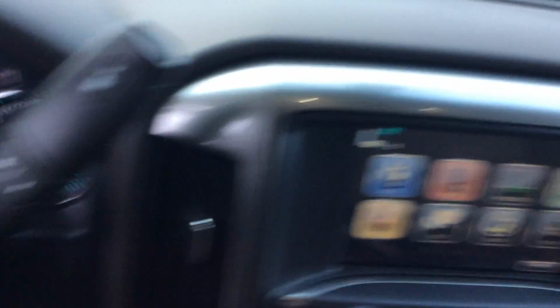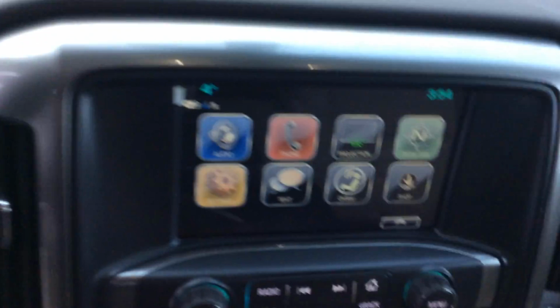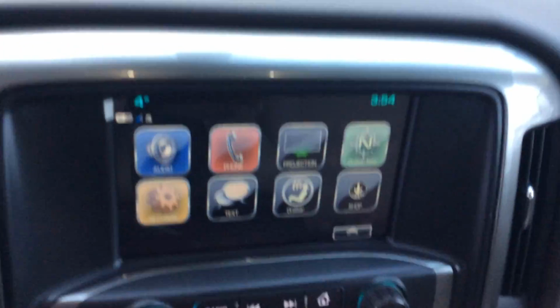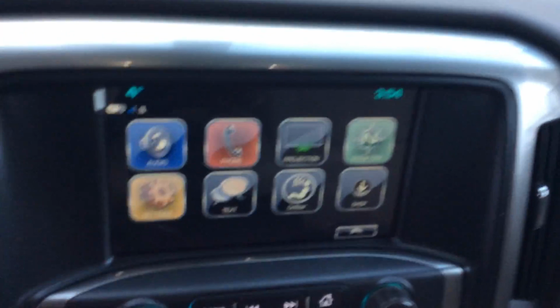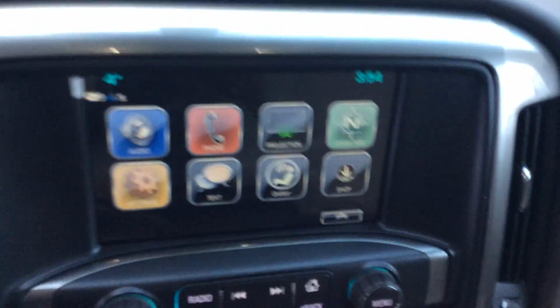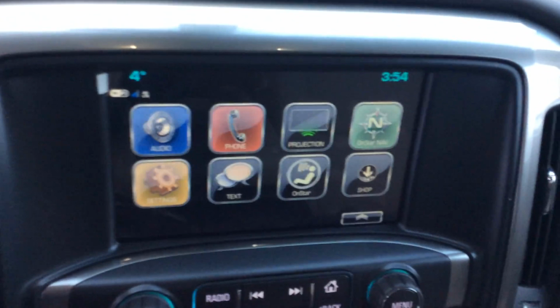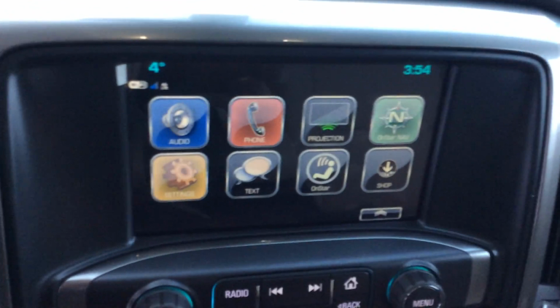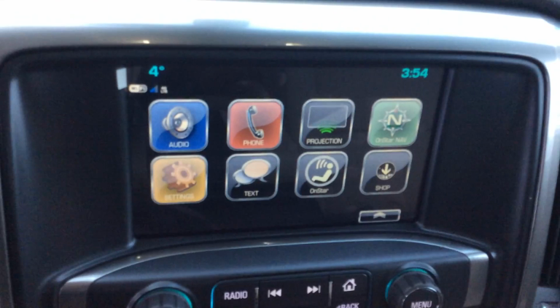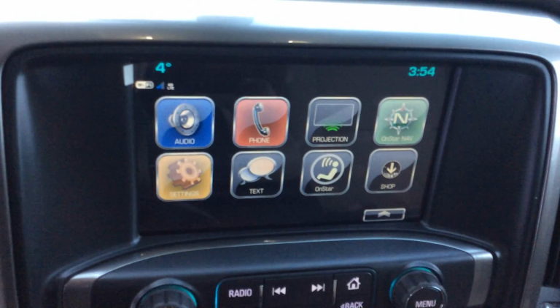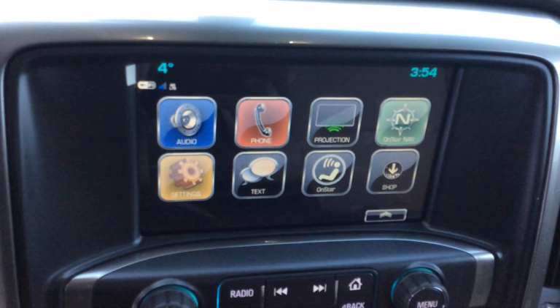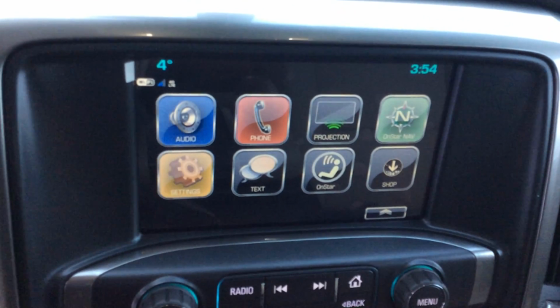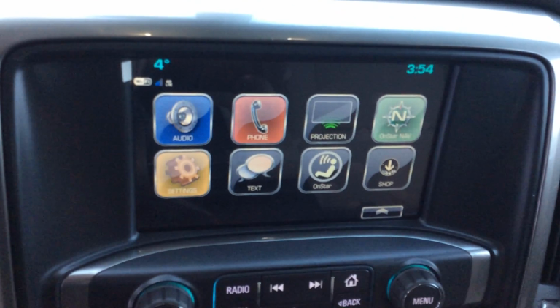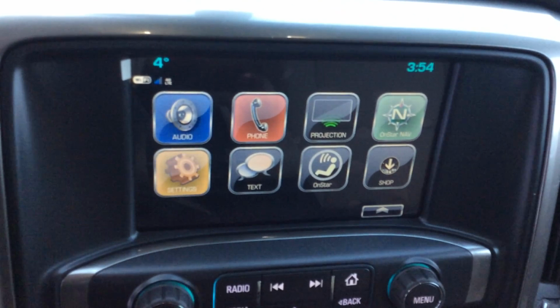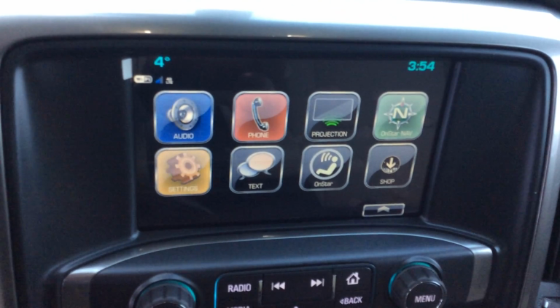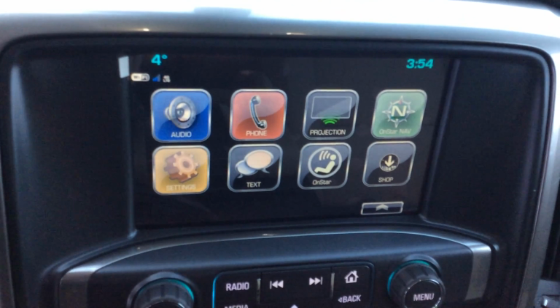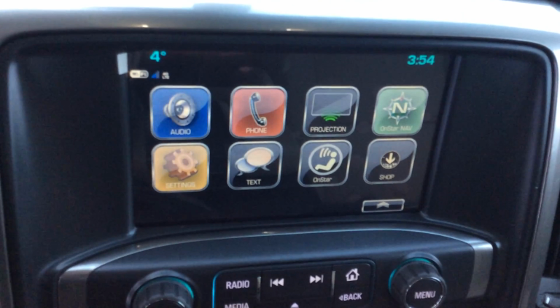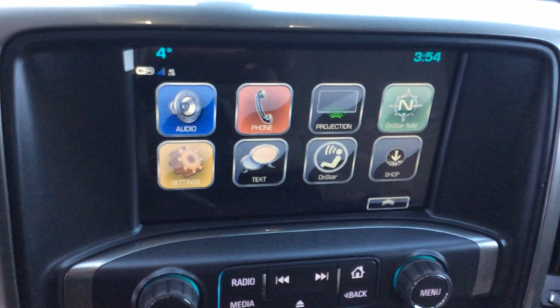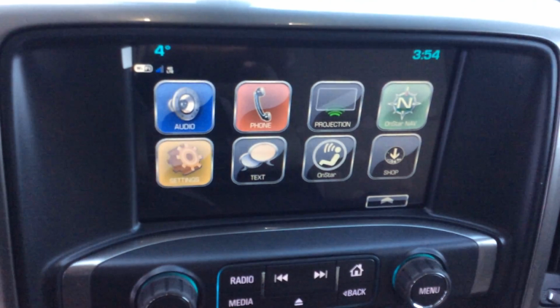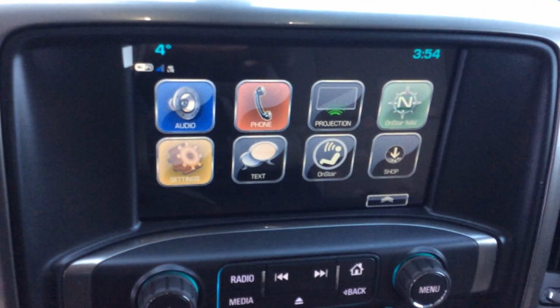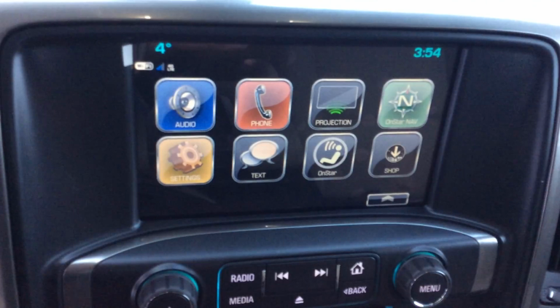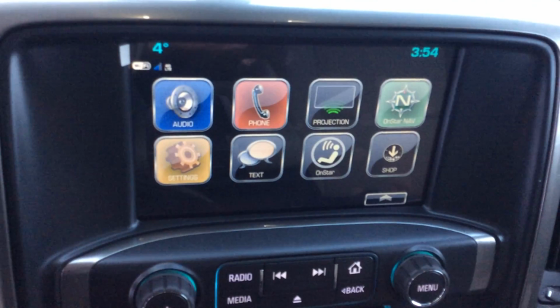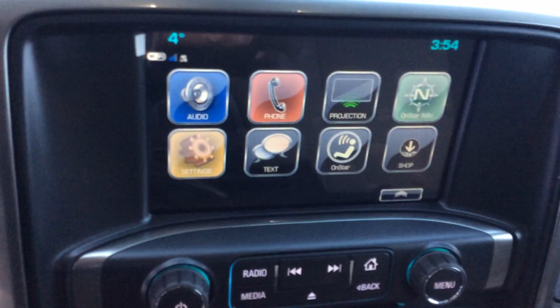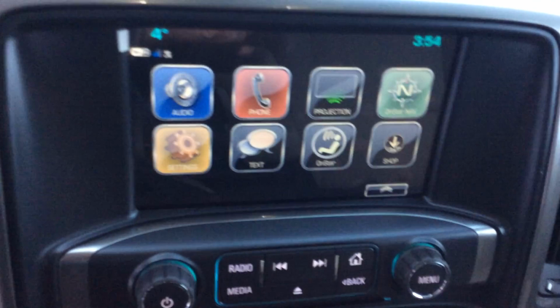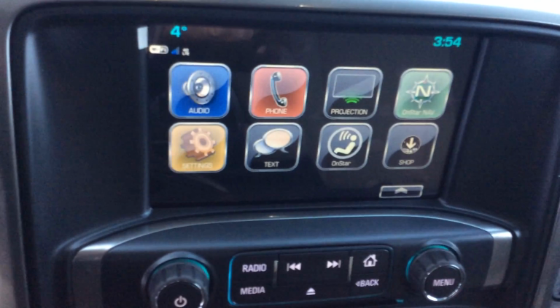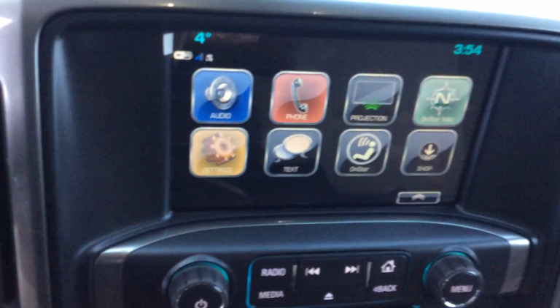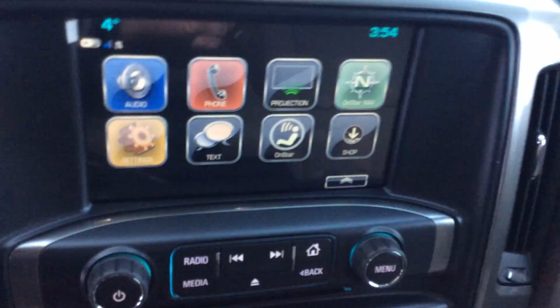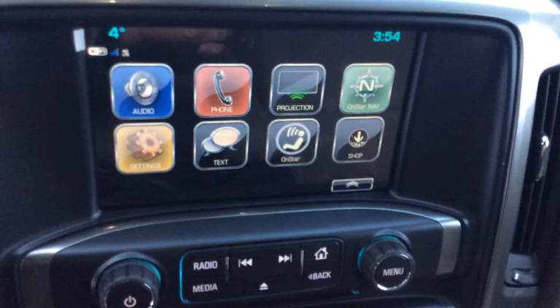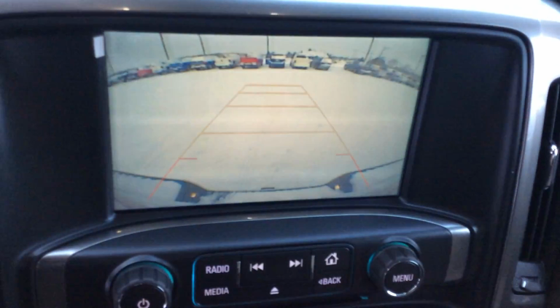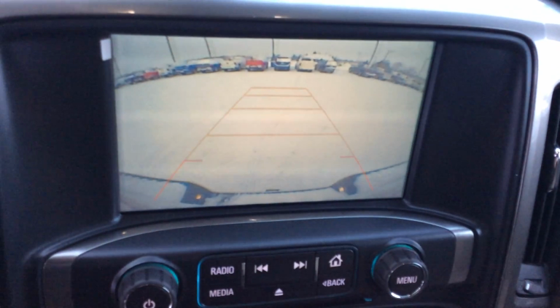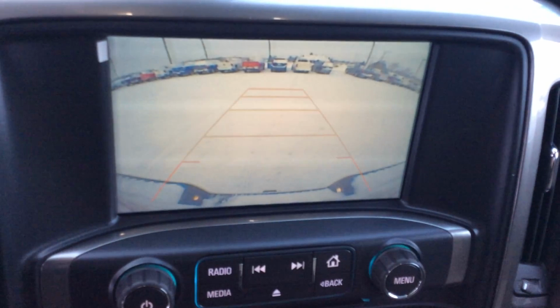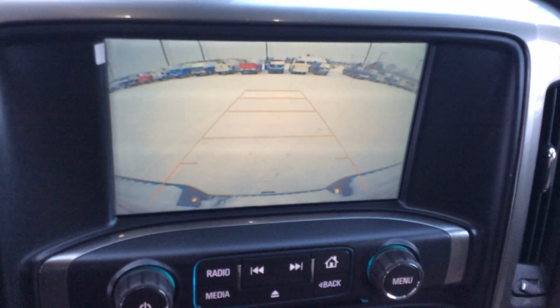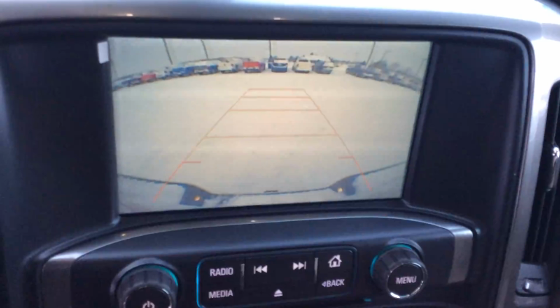Taking a look at our center stack there, that's going to be my radio, my Bluetooth interface for my phone, Apple CarPlay and Android Auto text messages, and as I said, it's also going to act as my backup camera.